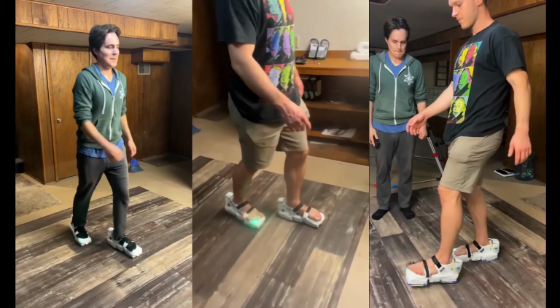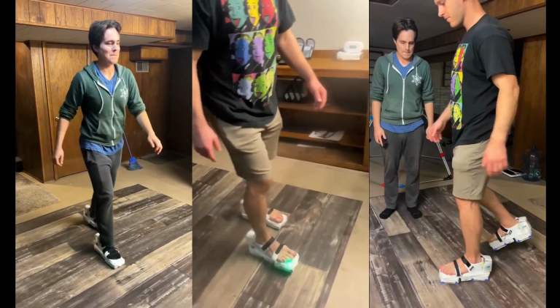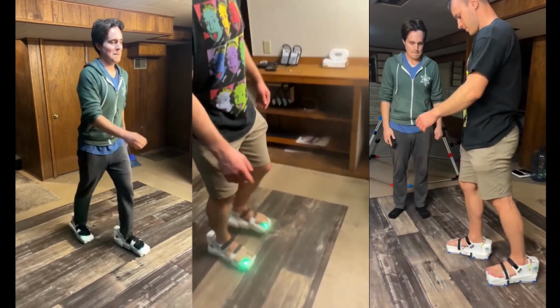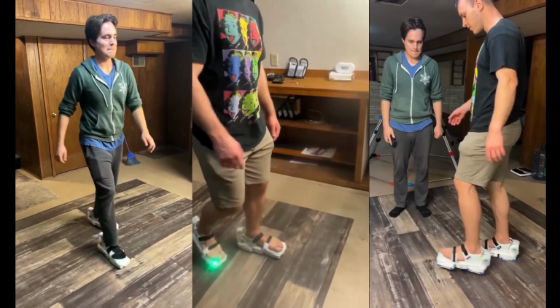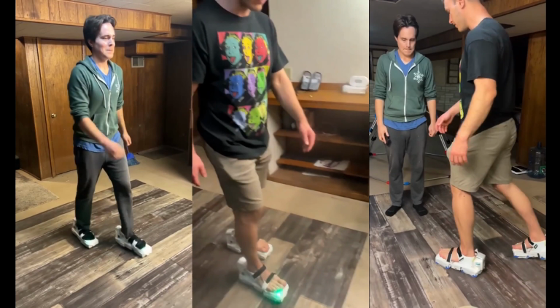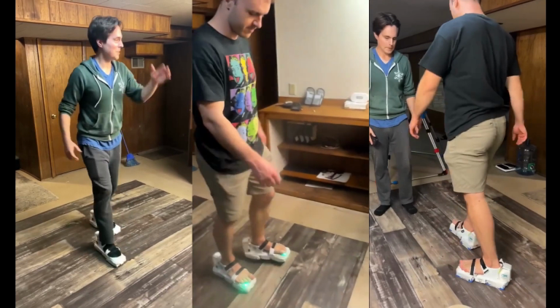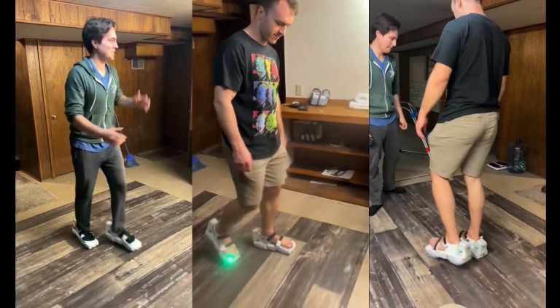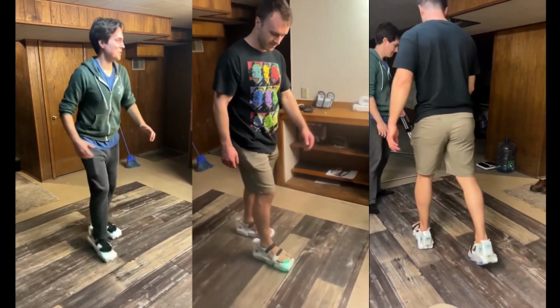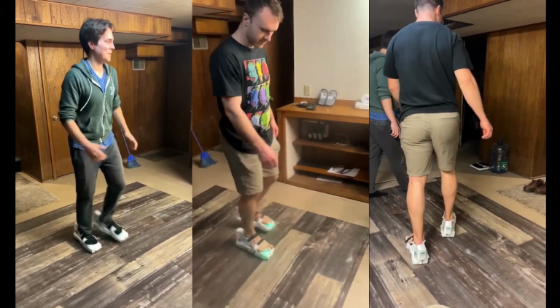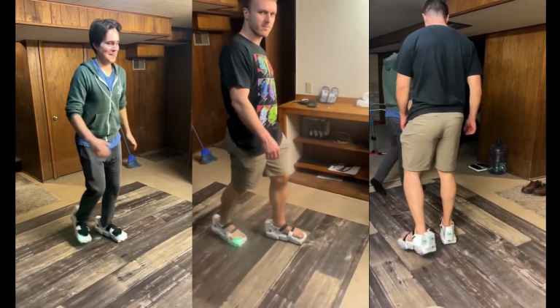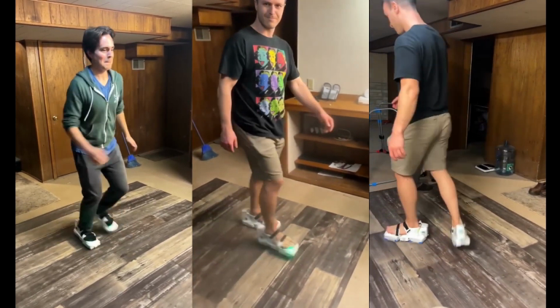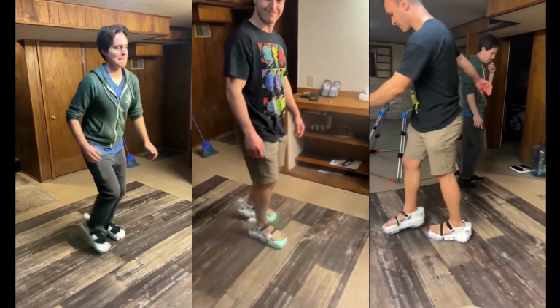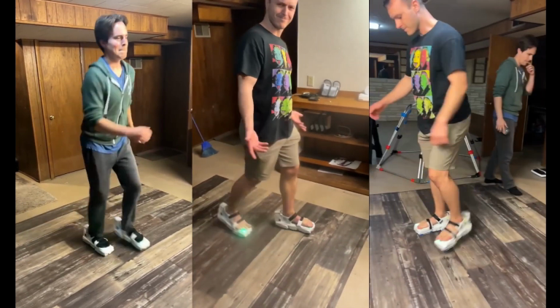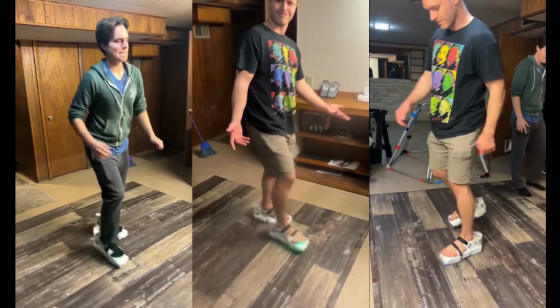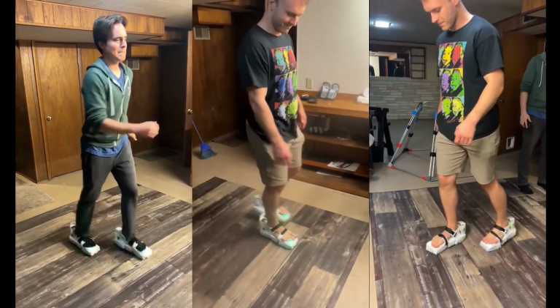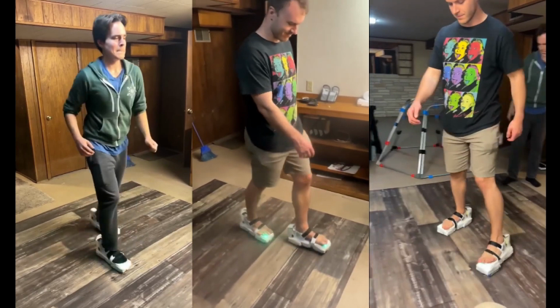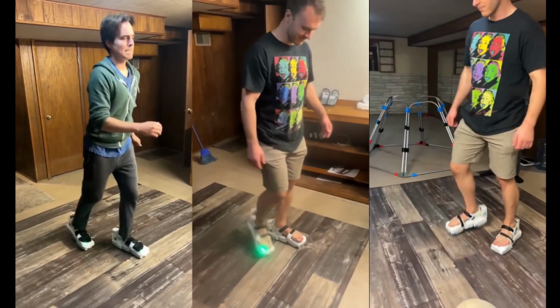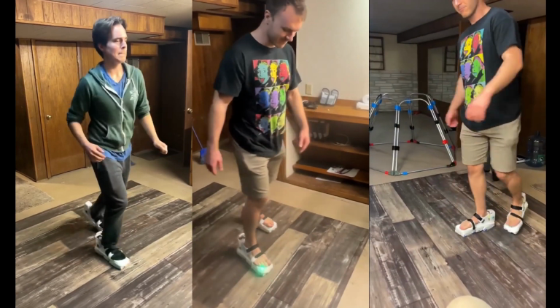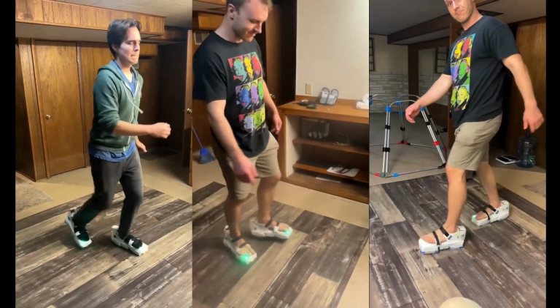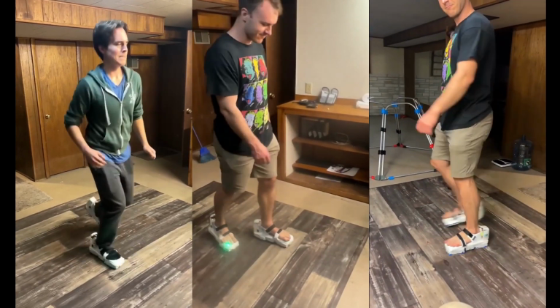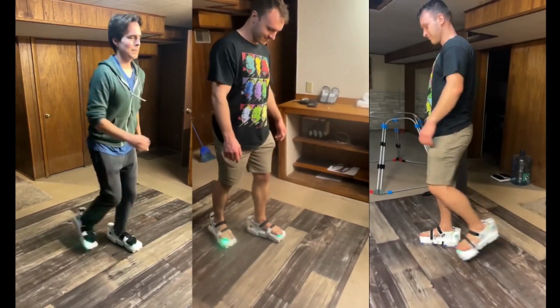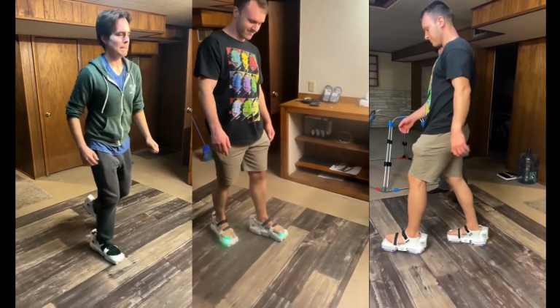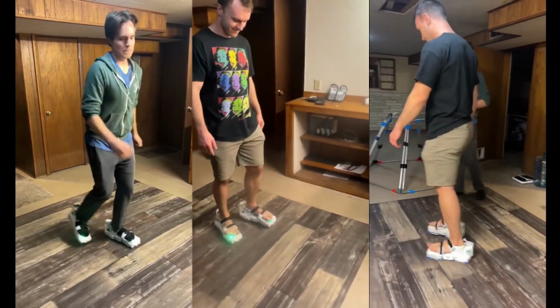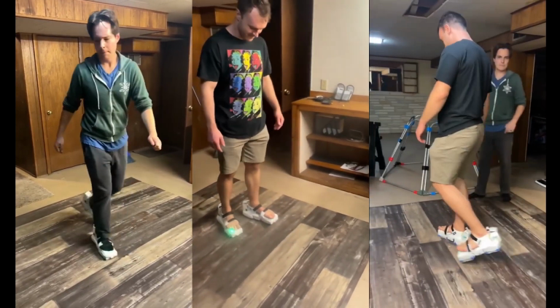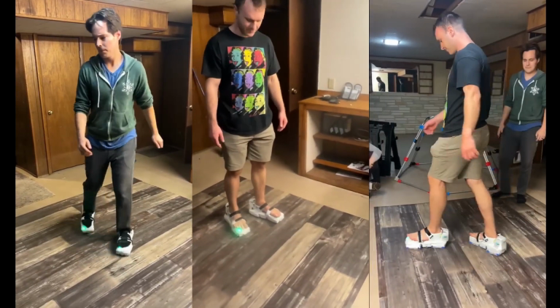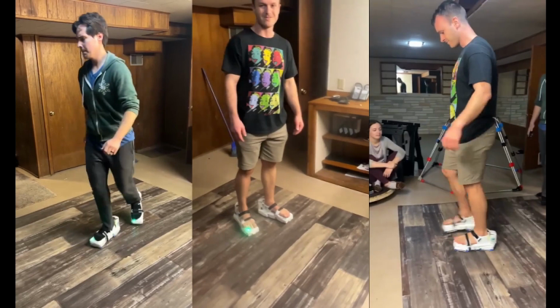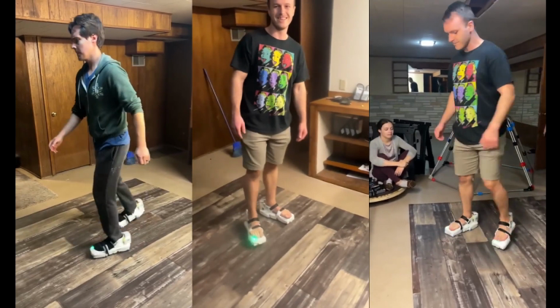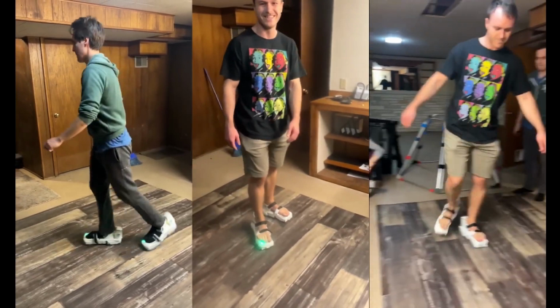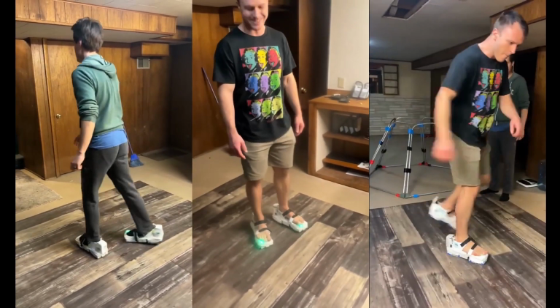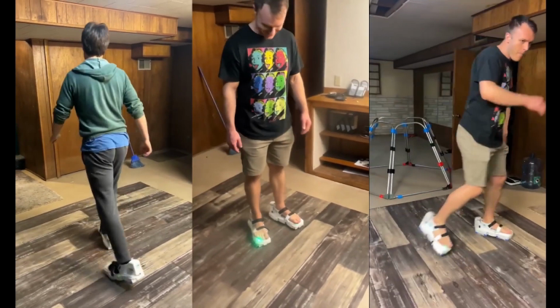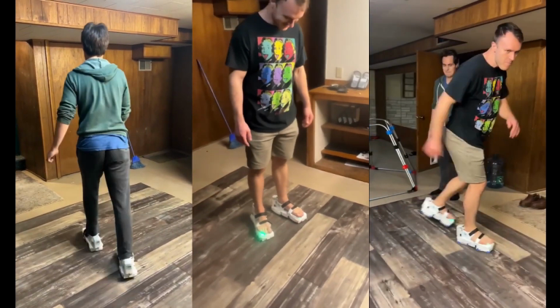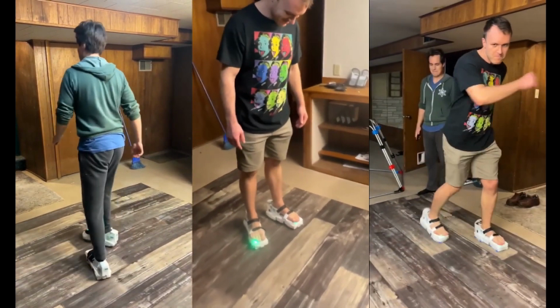There are of course improvements that we can still make and will continue to make, but with these tools and changes in the code the shoes feel a lot smoother and more responsive to use — and hopefully make it easier for a total beginner to use them, like my friend here who's trying them out for the very first time.